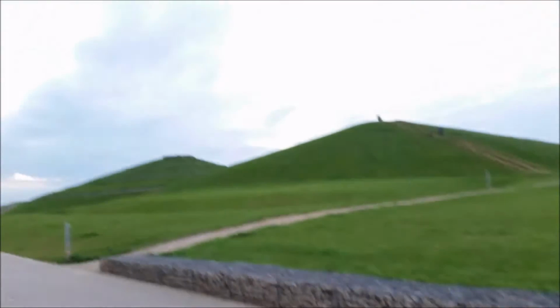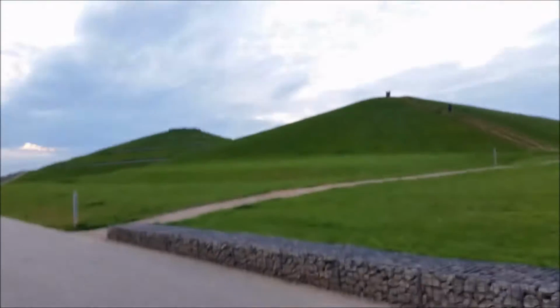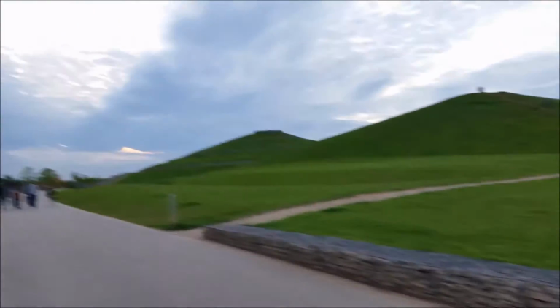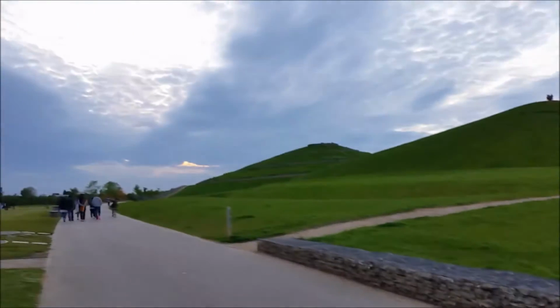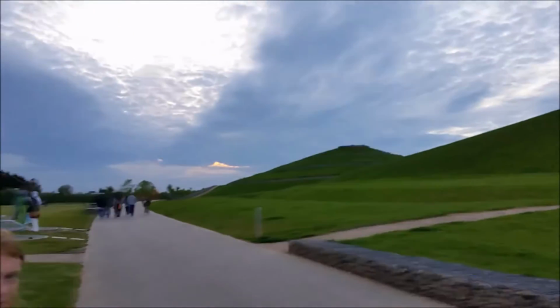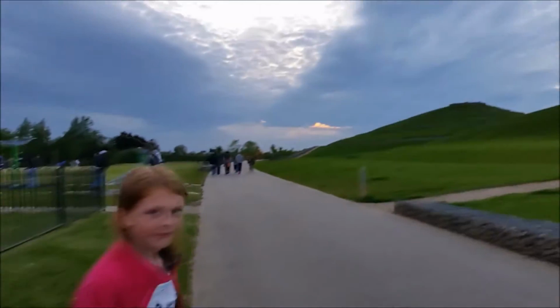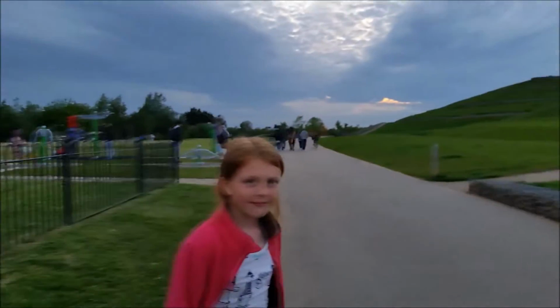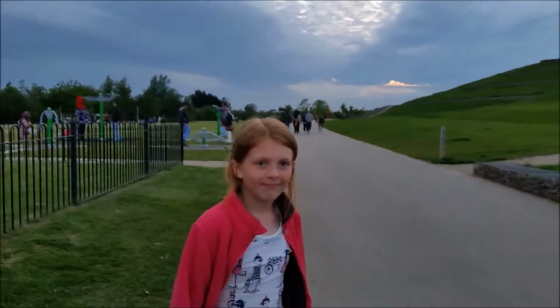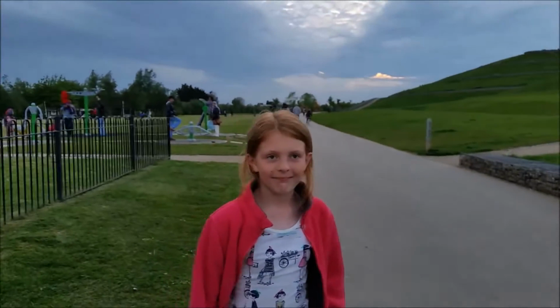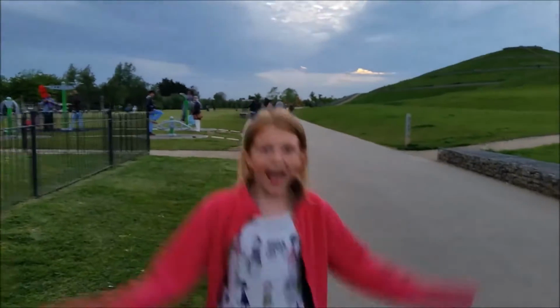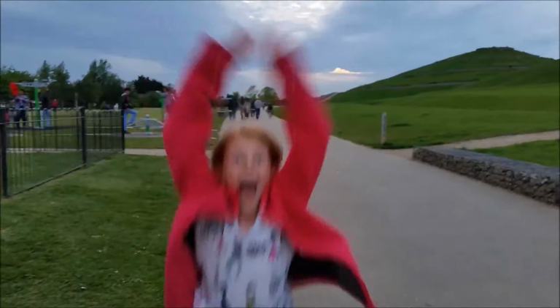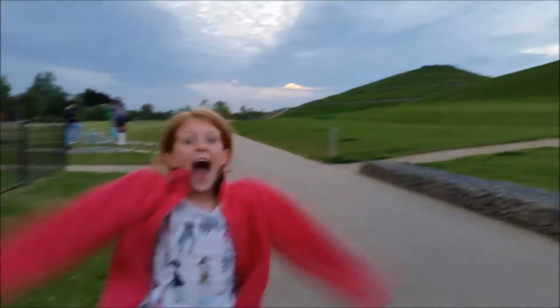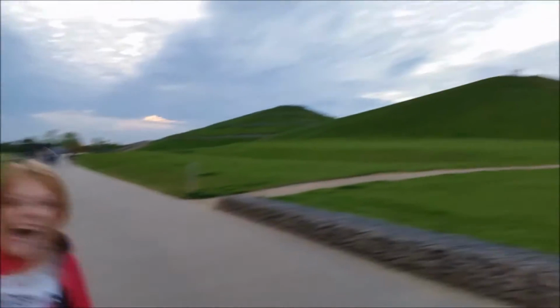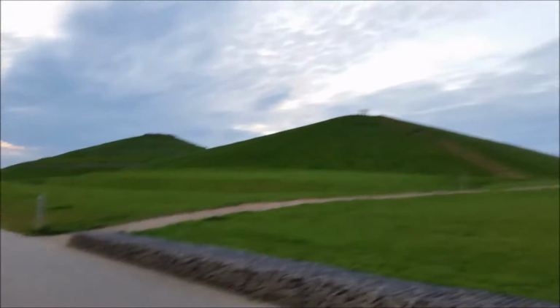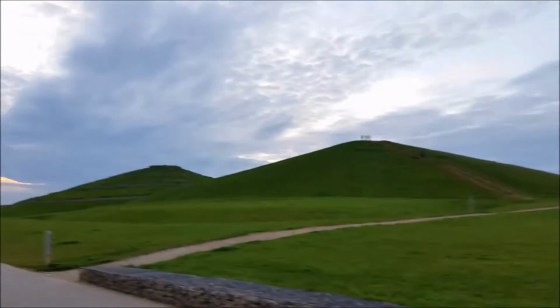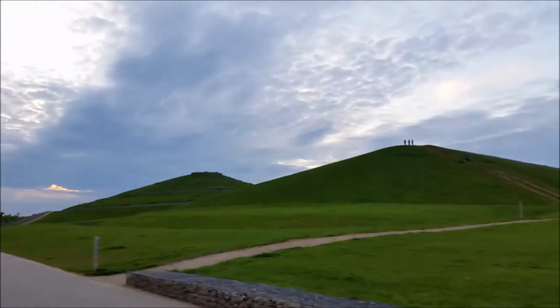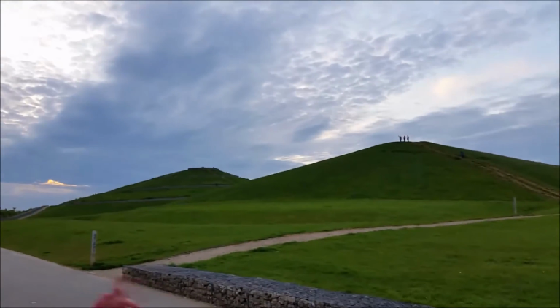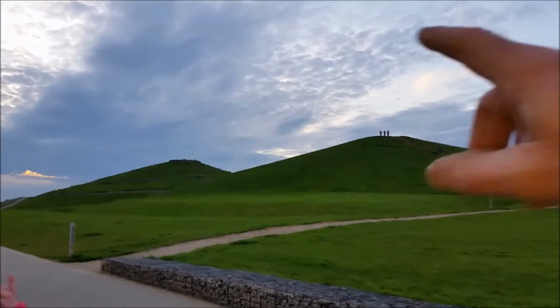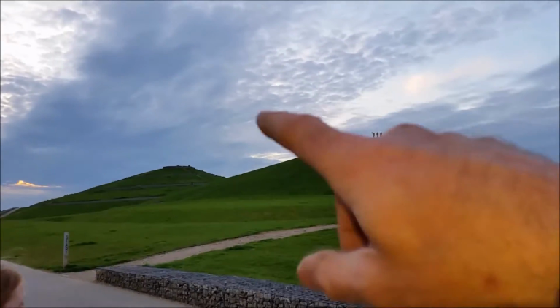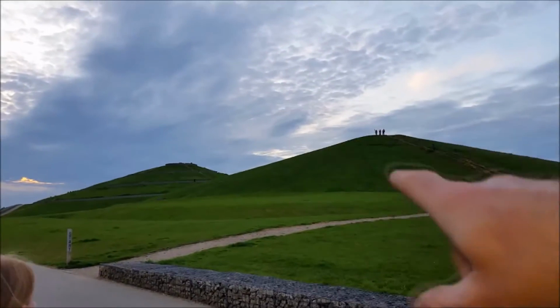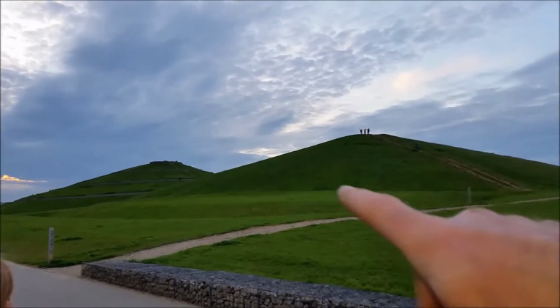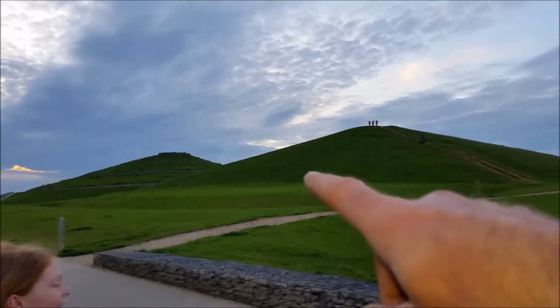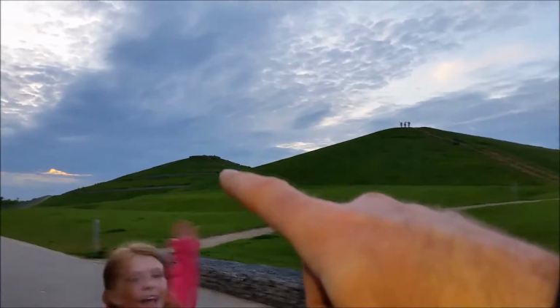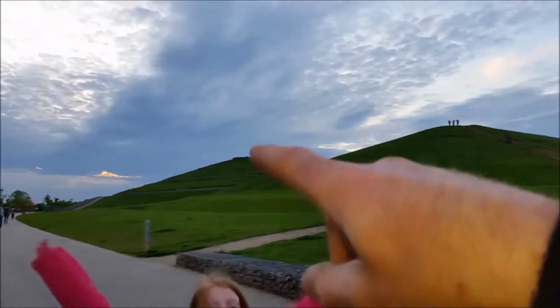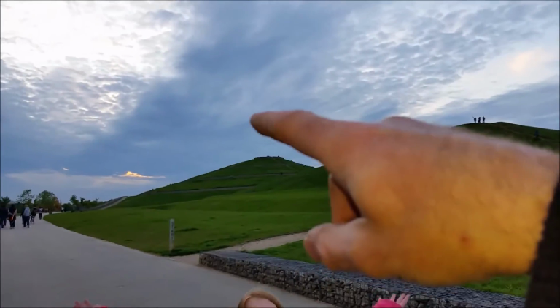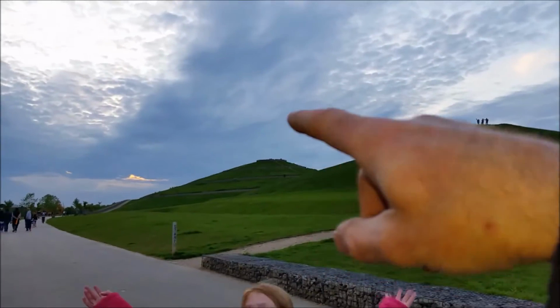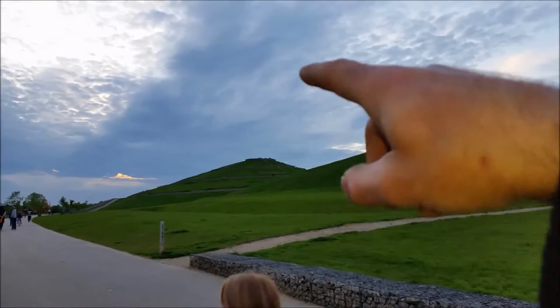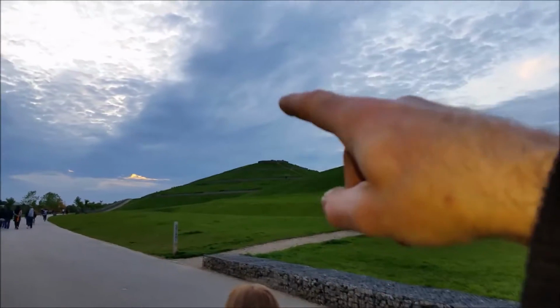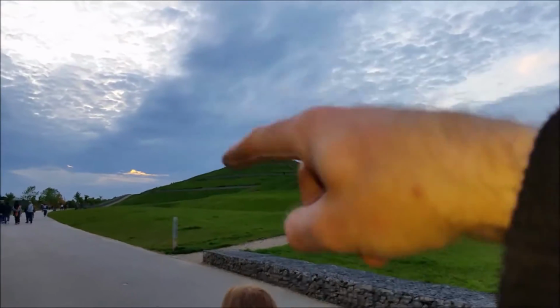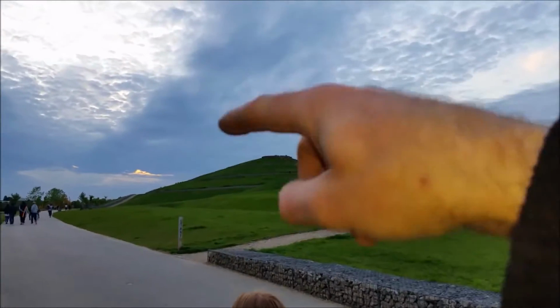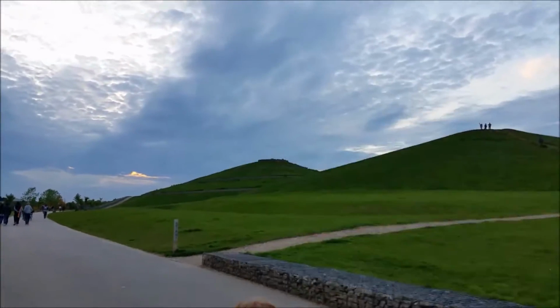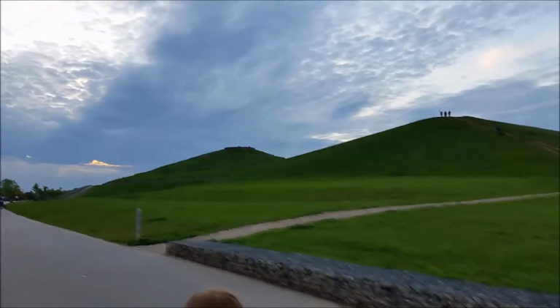Now here we are, North Arla. That's the hills — the North Arla hills. There's four of them. You can't see the other two; they're on the other side over there somewhere.